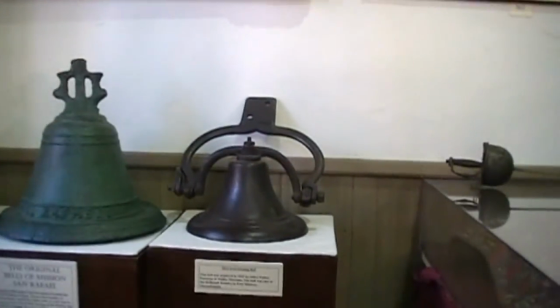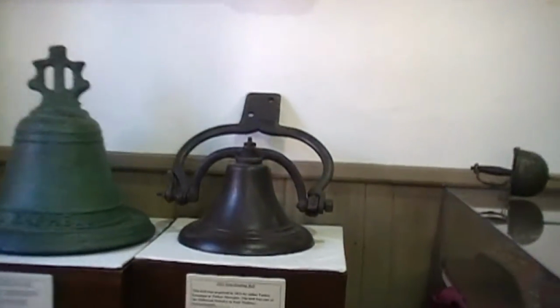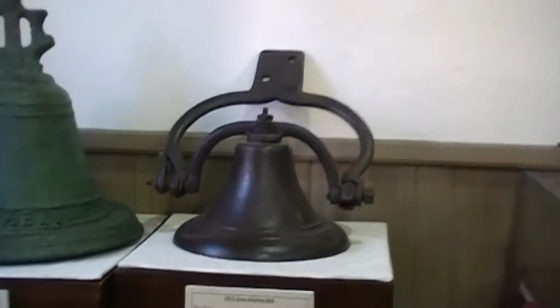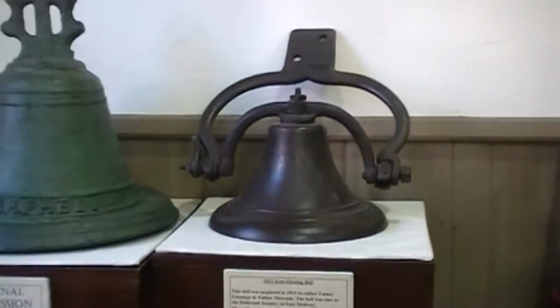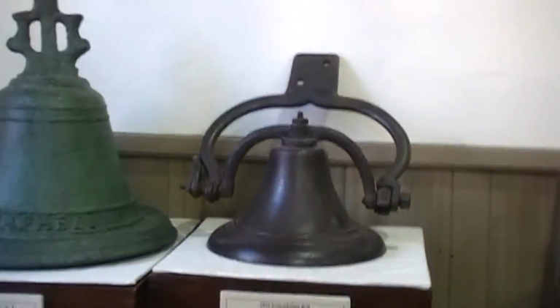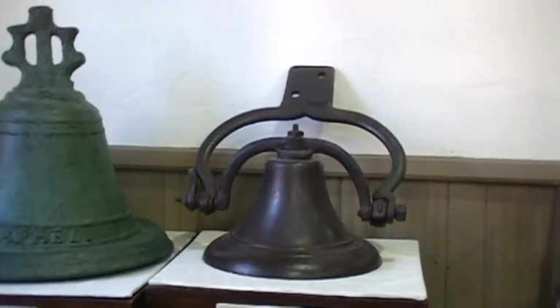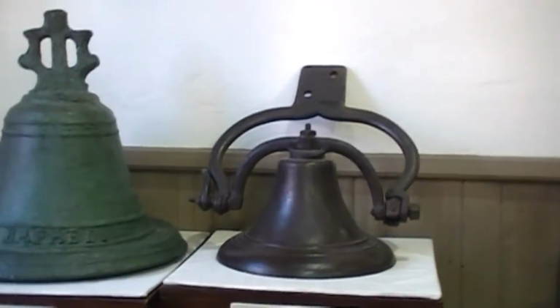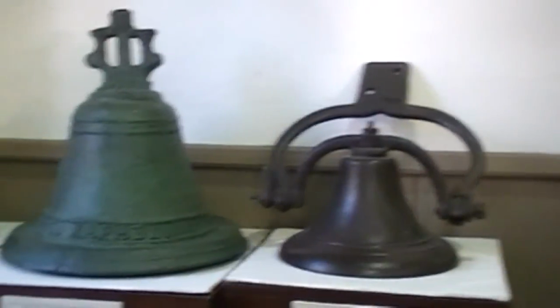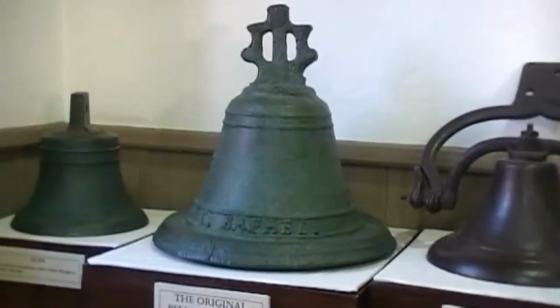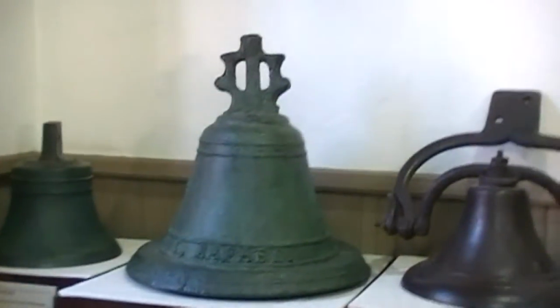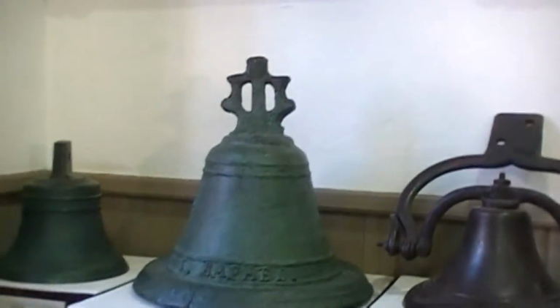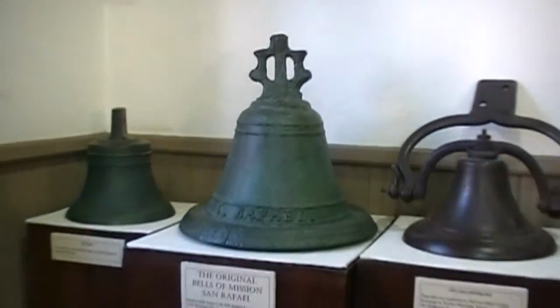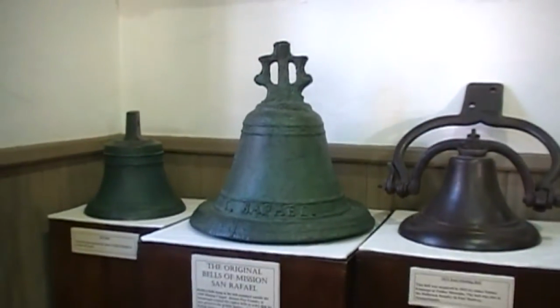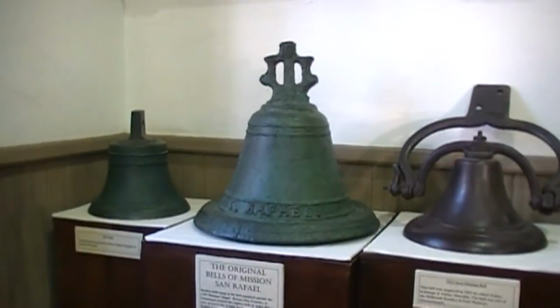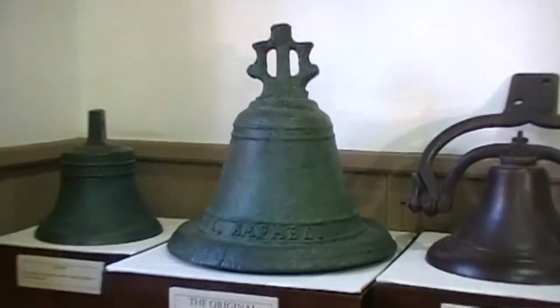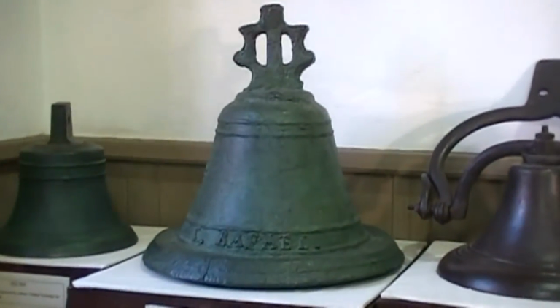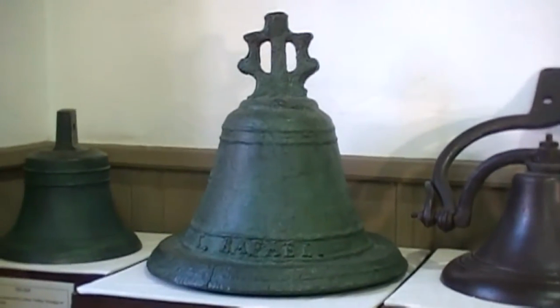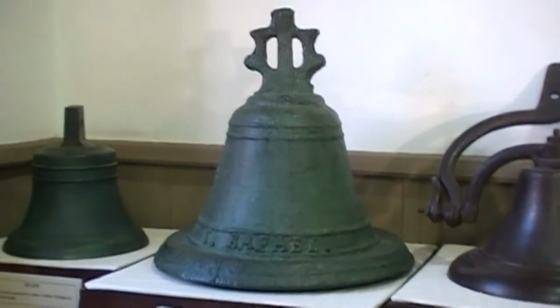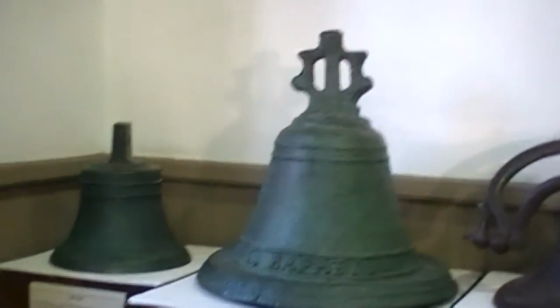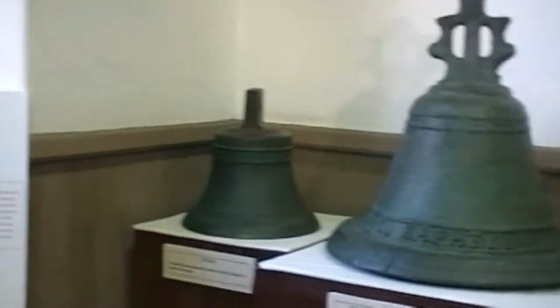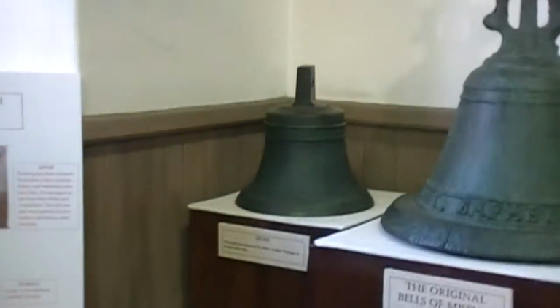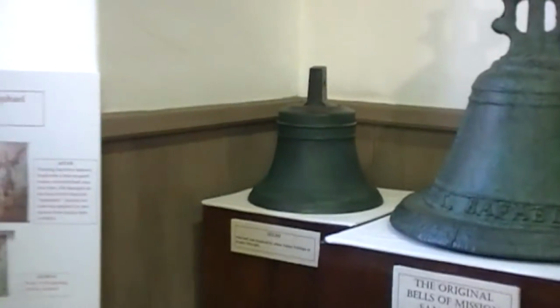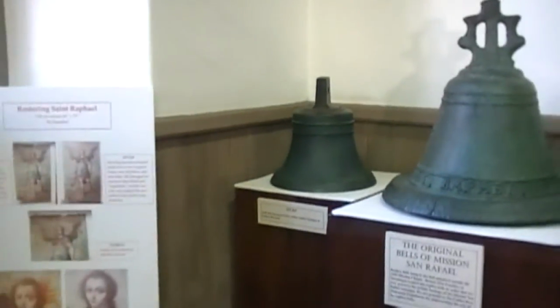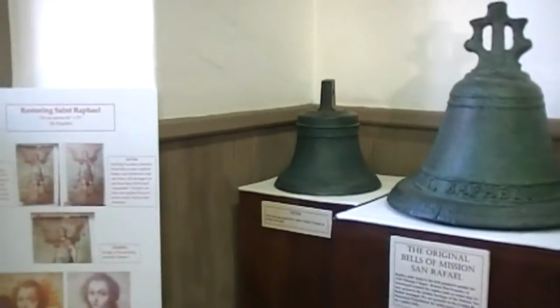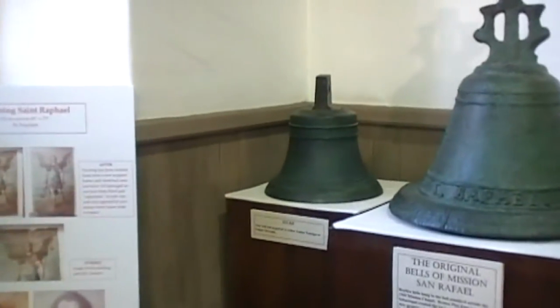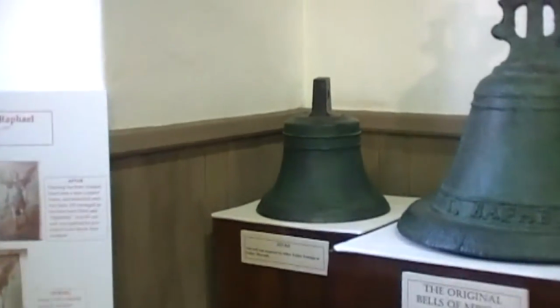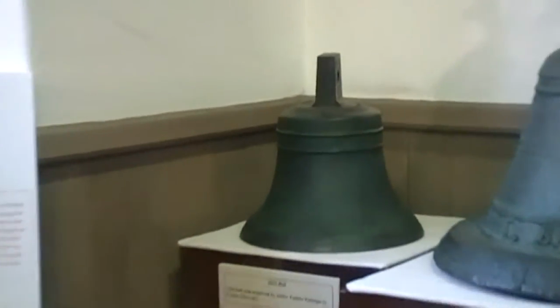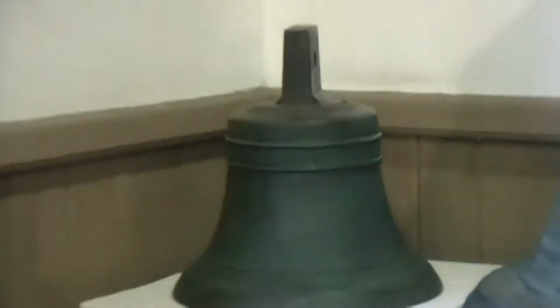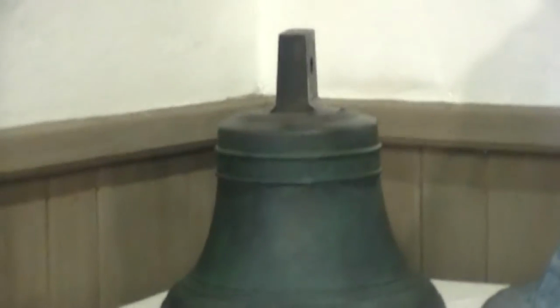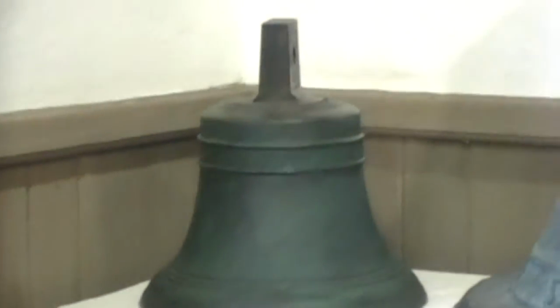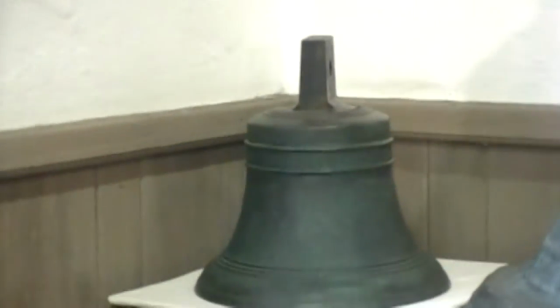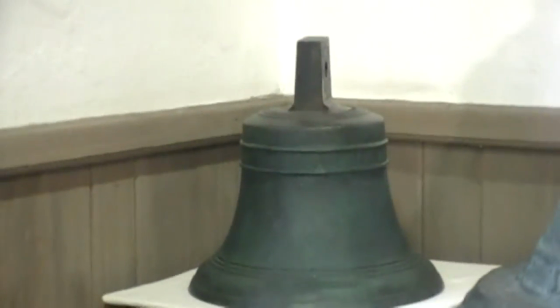This bell is an iron welling bell. This bell is the original bell, and this bell is the 1833 bell.